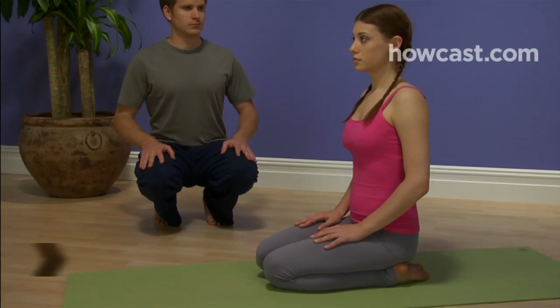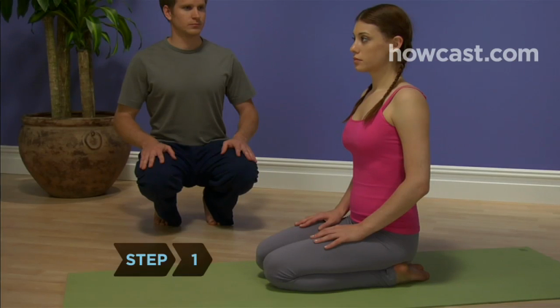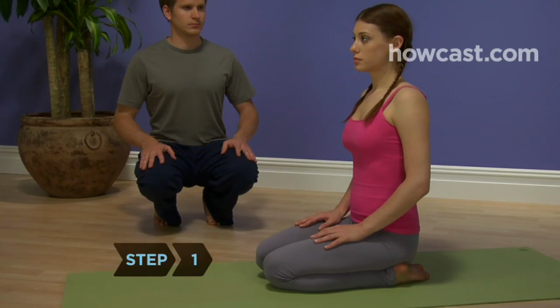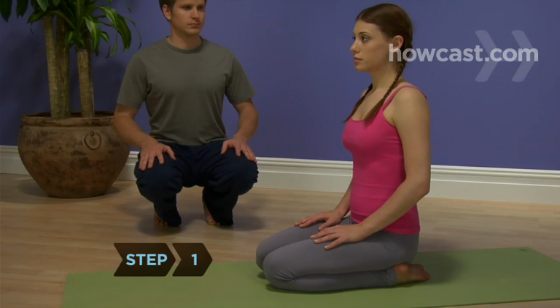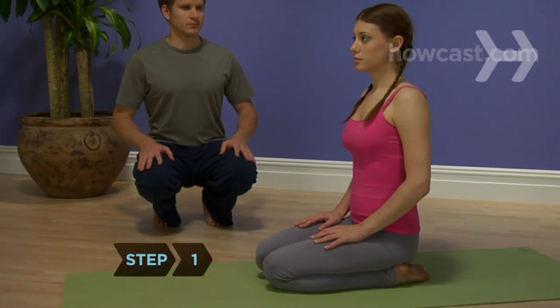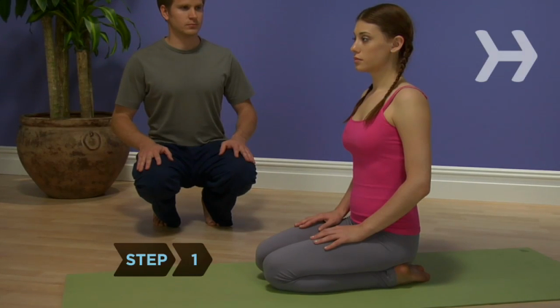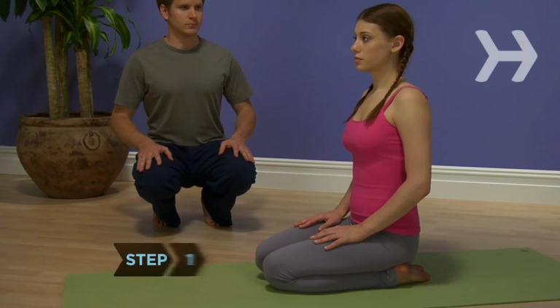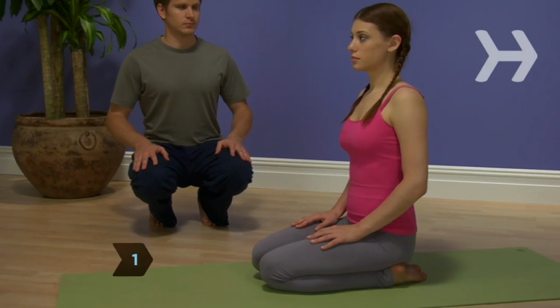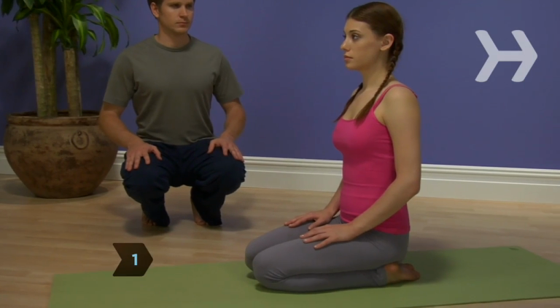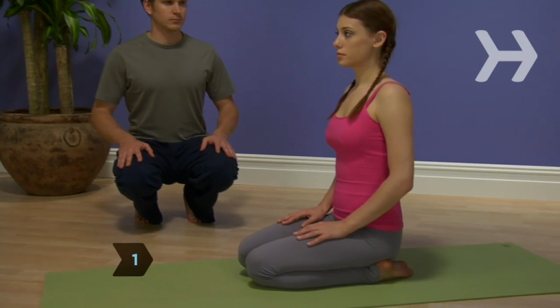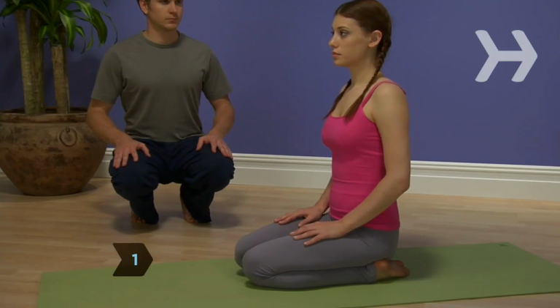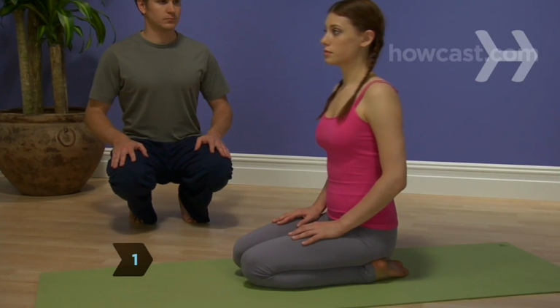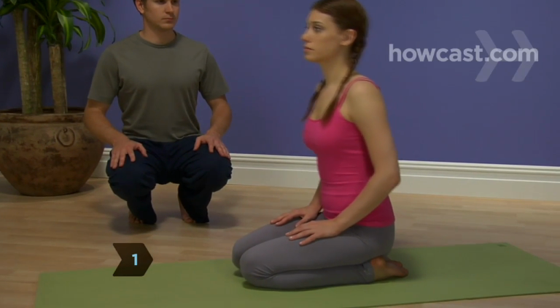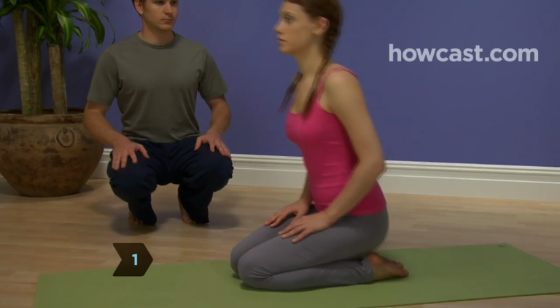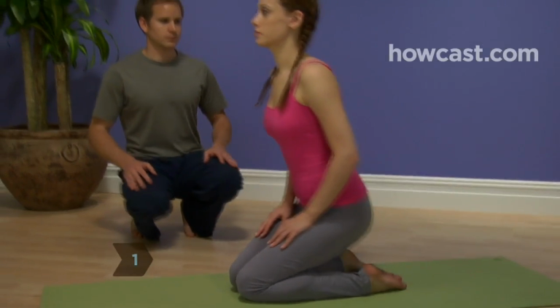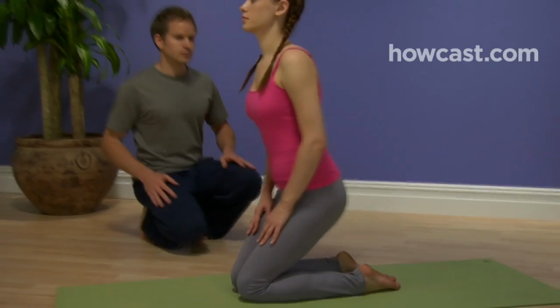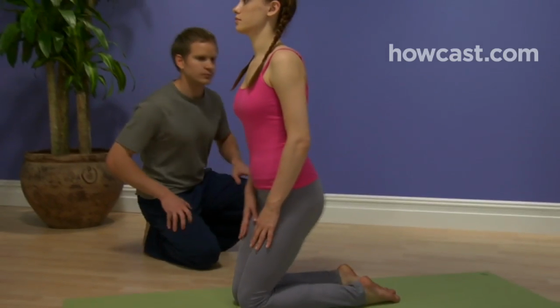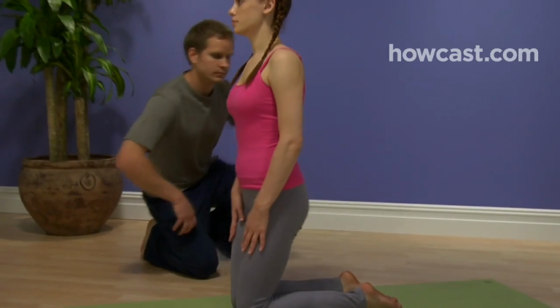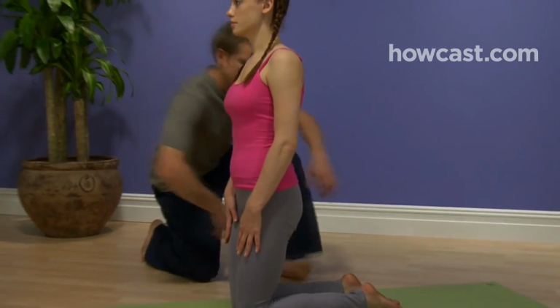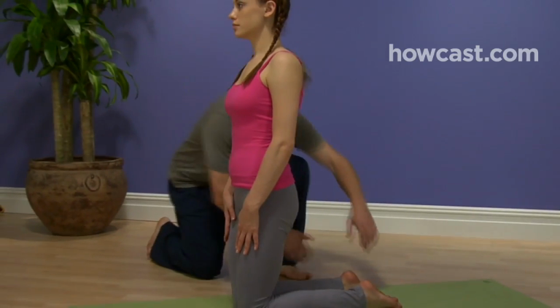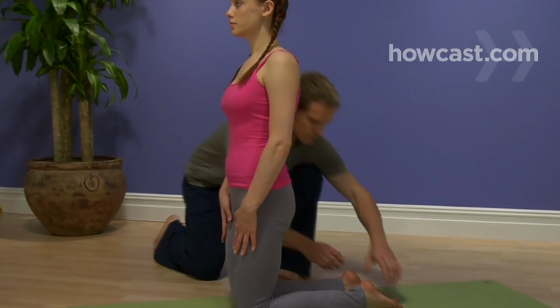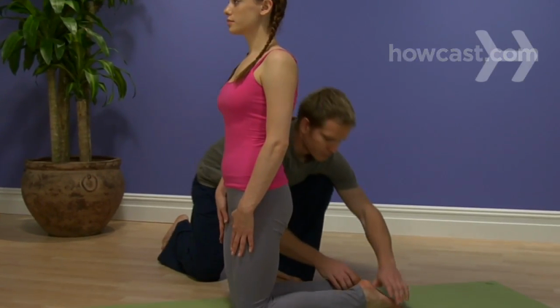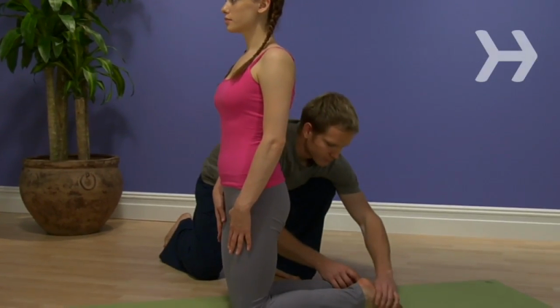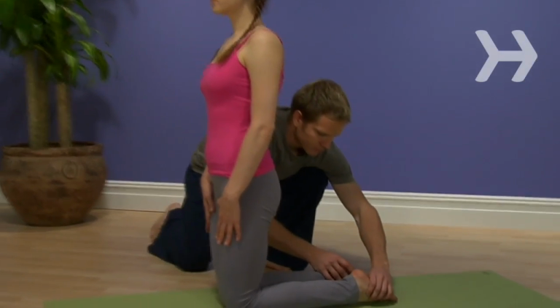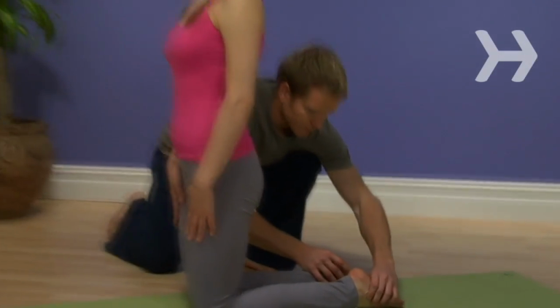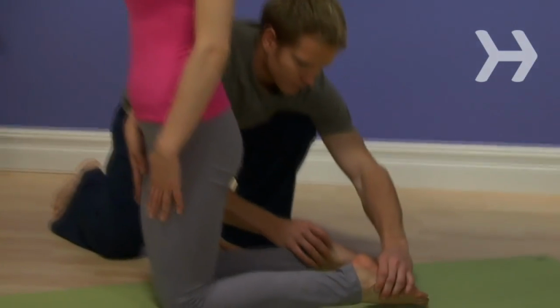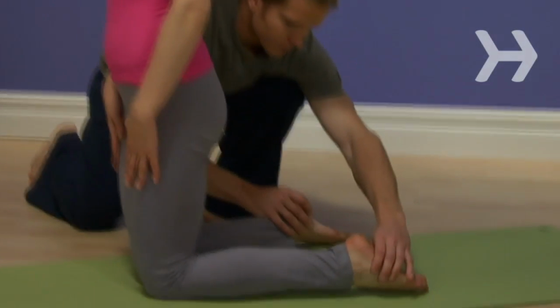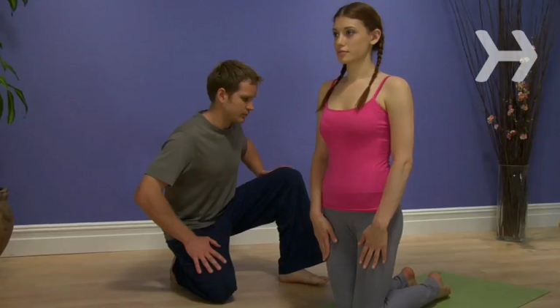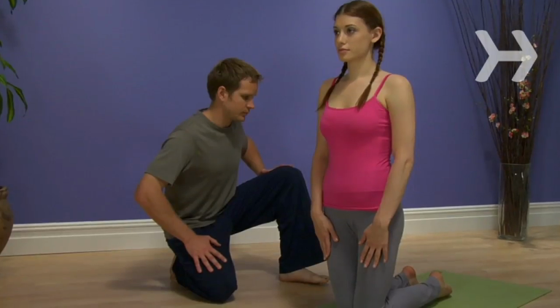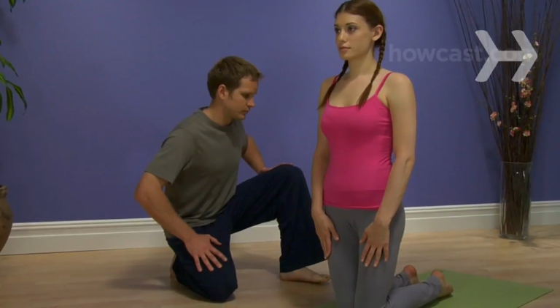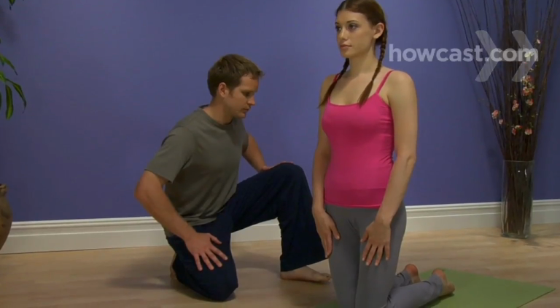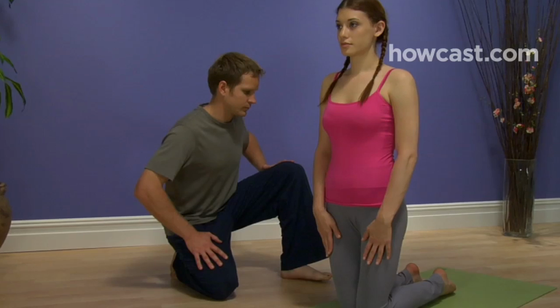Step 1. Sit back so your butt rests on your heels, then rise upright for a moment. If this feels comfortable, you can proceed further. If not, stop and try the Thunderbolt pose instead.